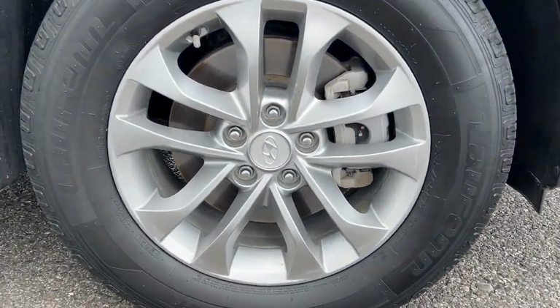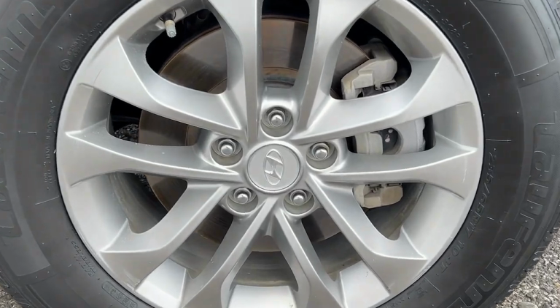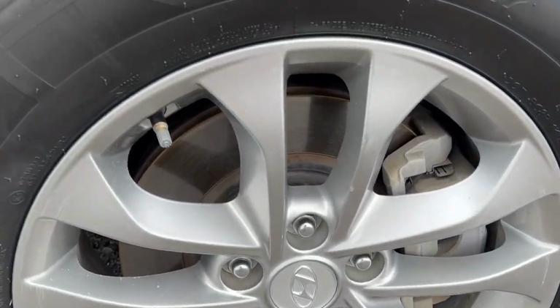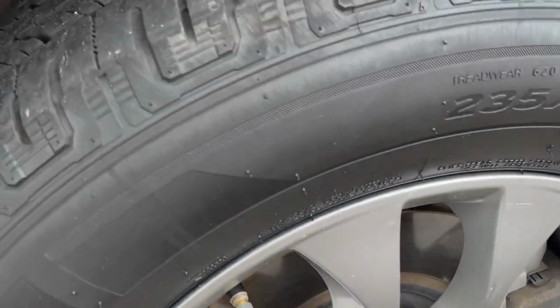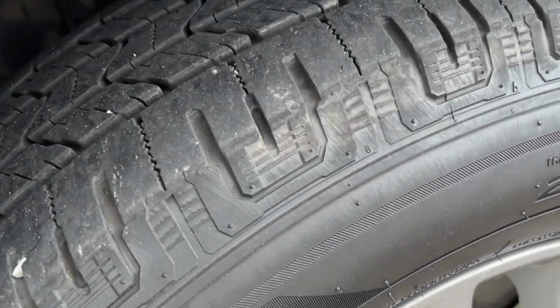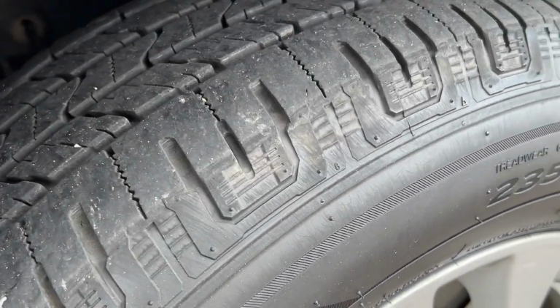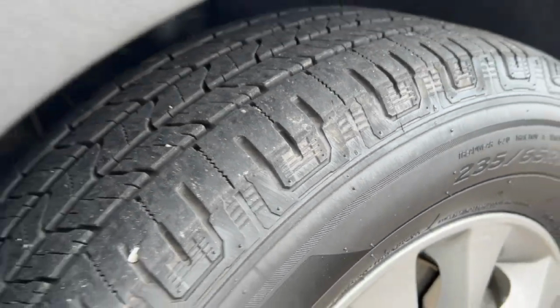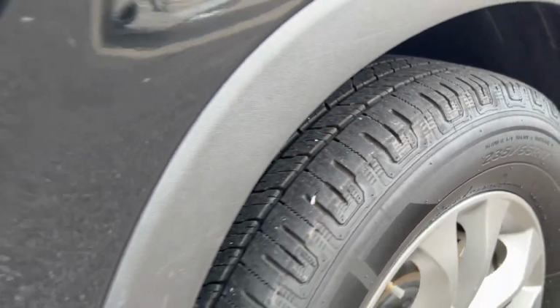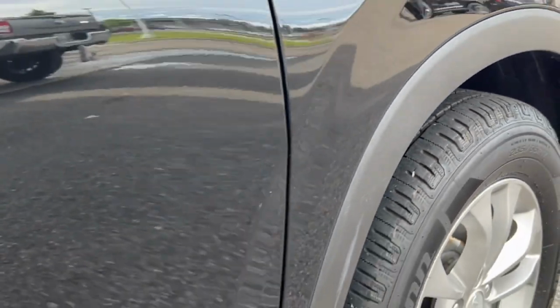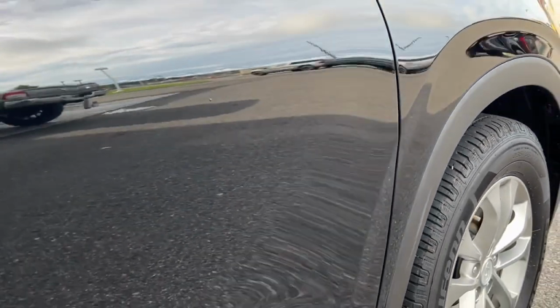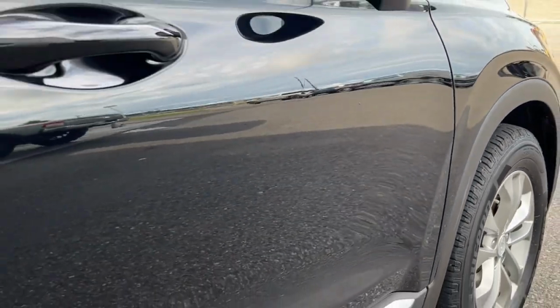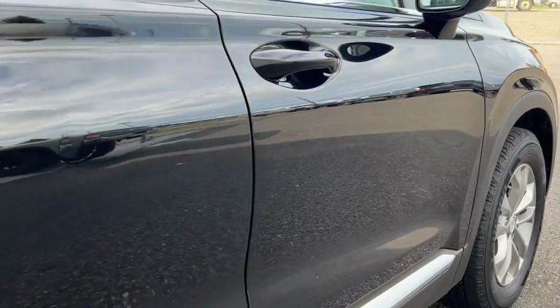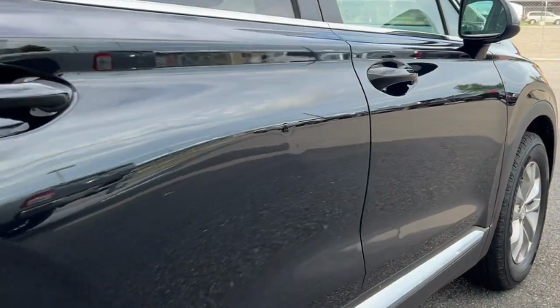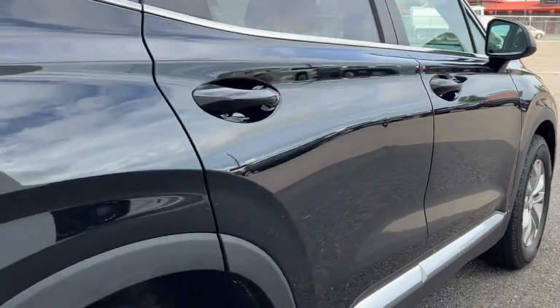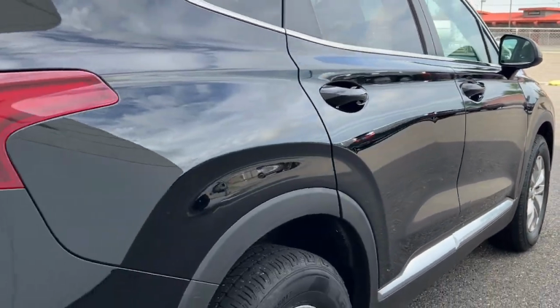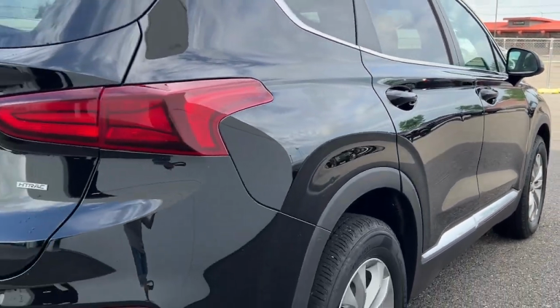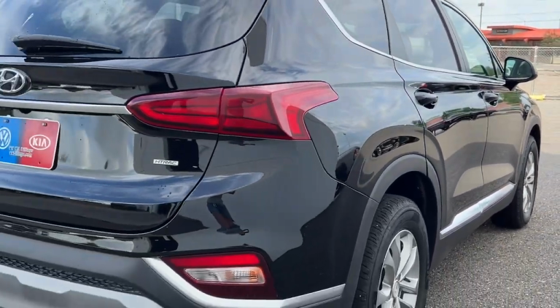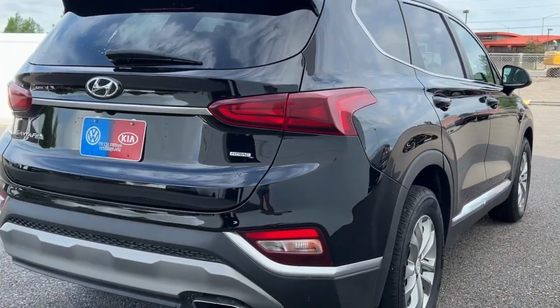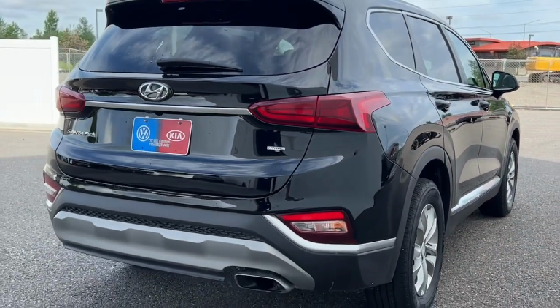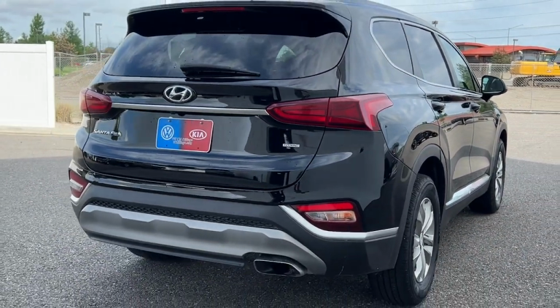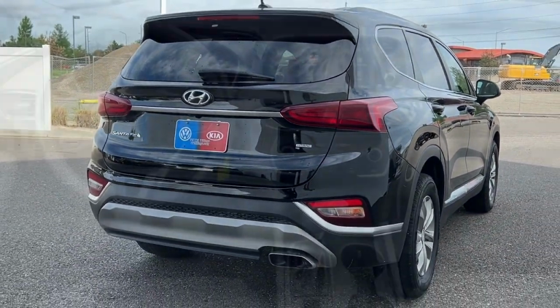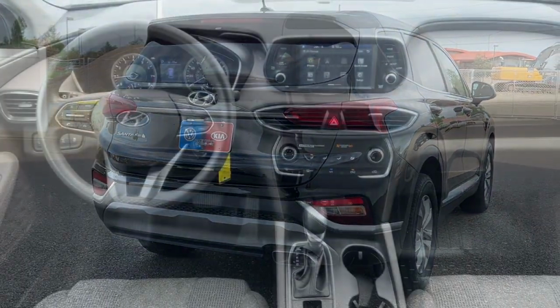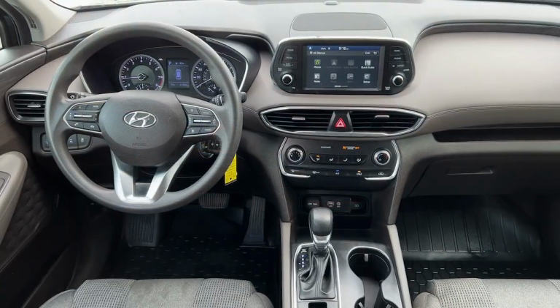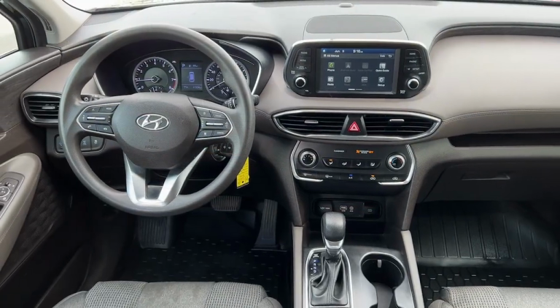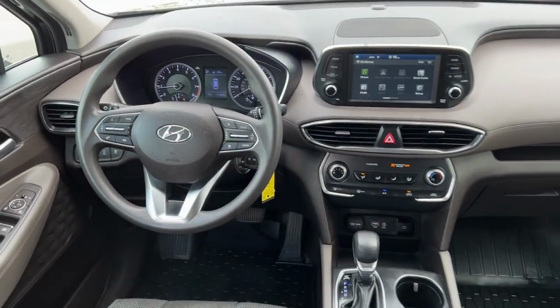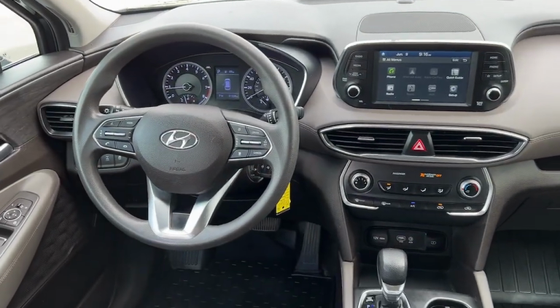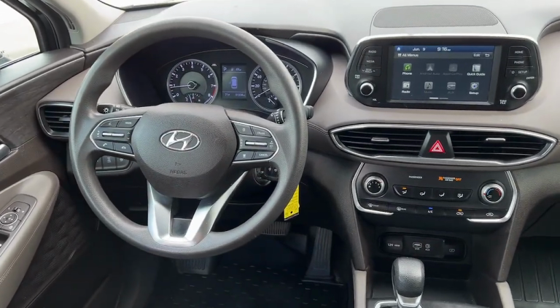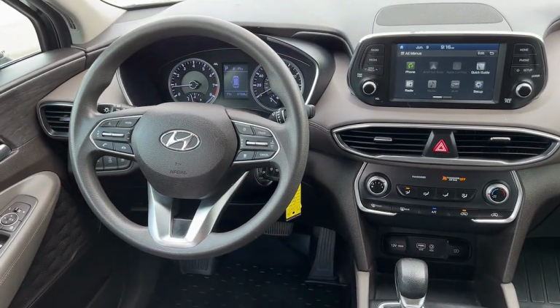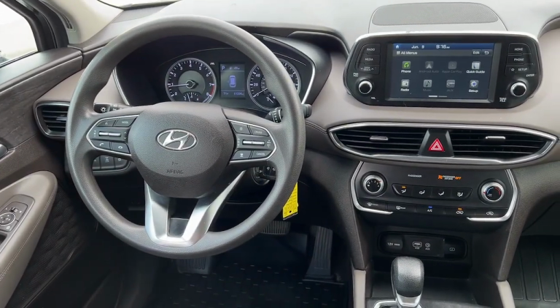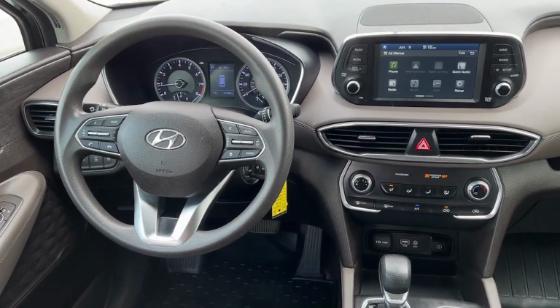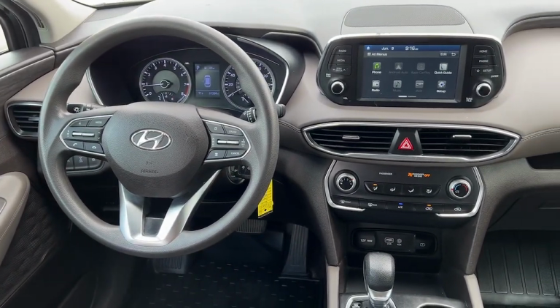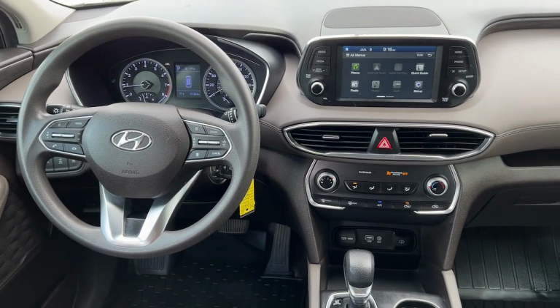This mid-sized crossover SUV offers a spacious, family-friendly cabin, available all-wheel drive, the latest safety and infotainment tech — including standard driver assistance features — and stylish modern looks. These are just some of the great options this vehicle comes with.